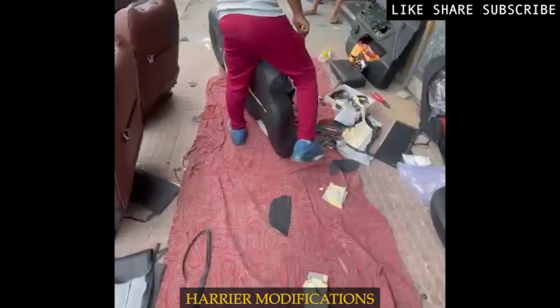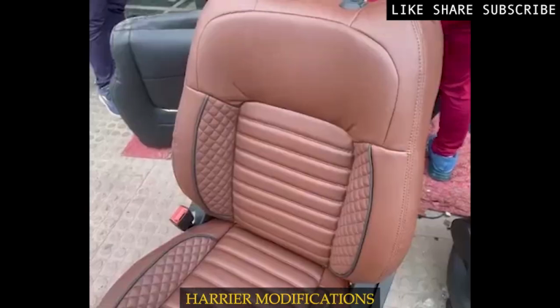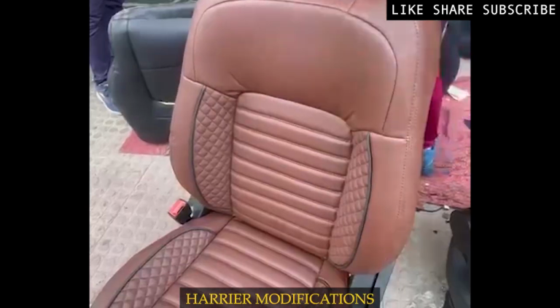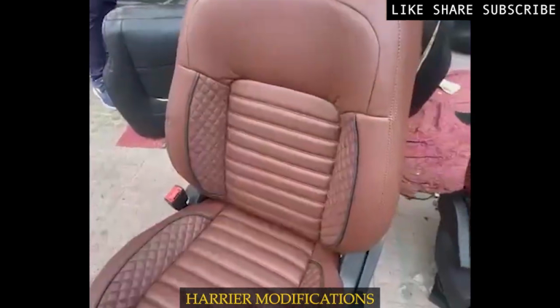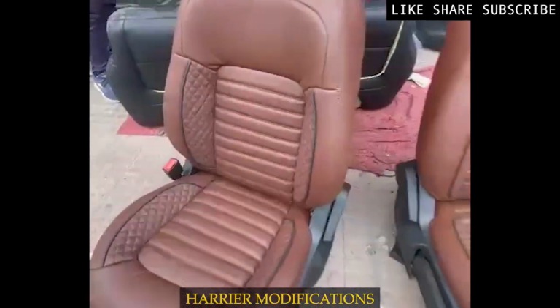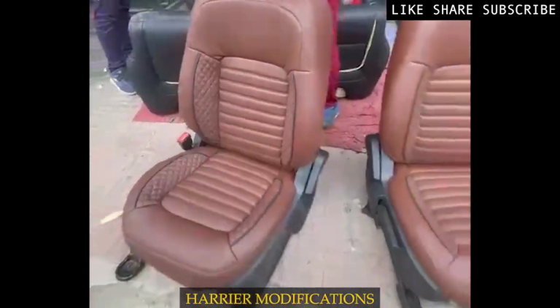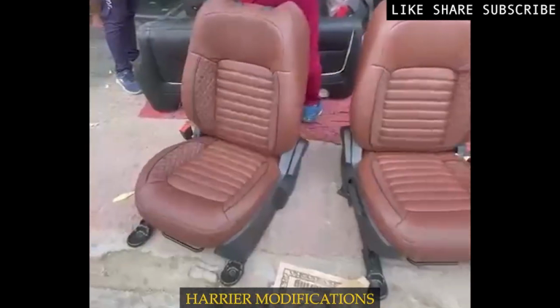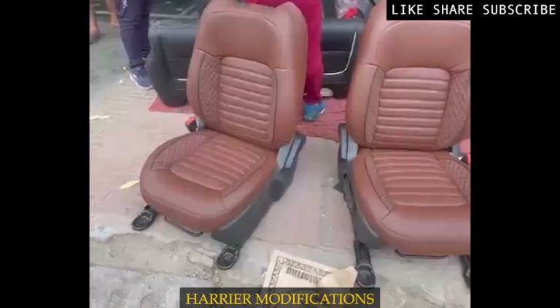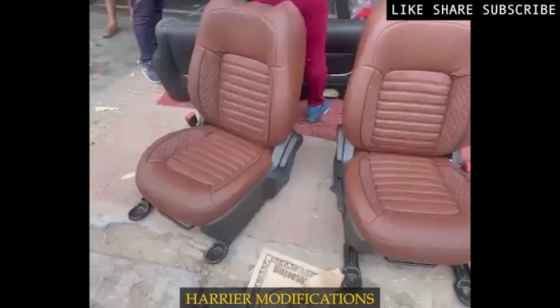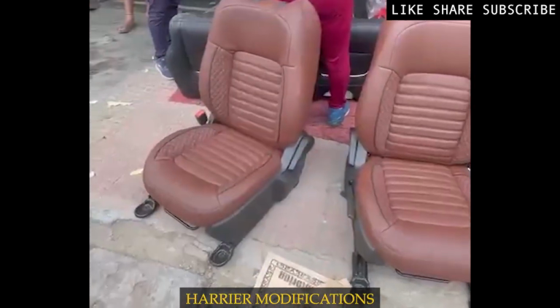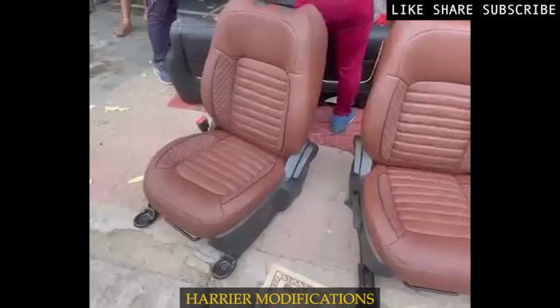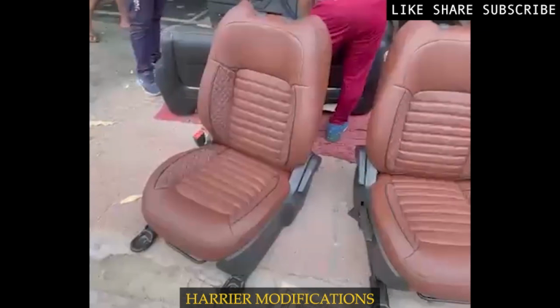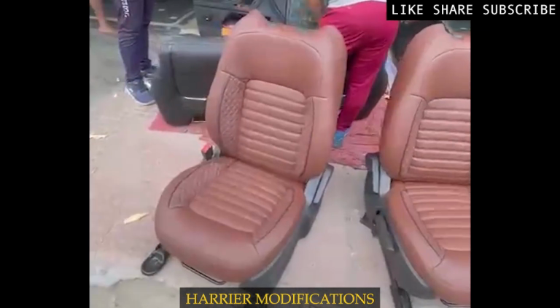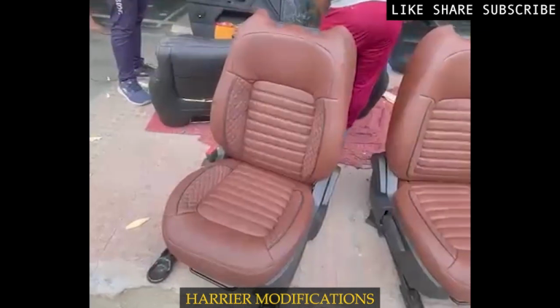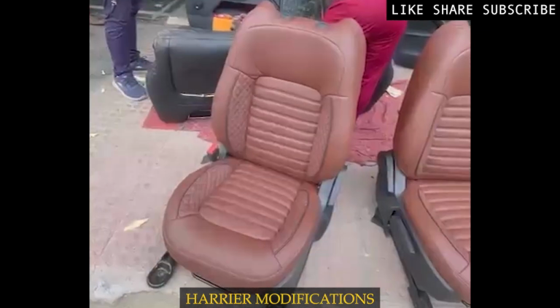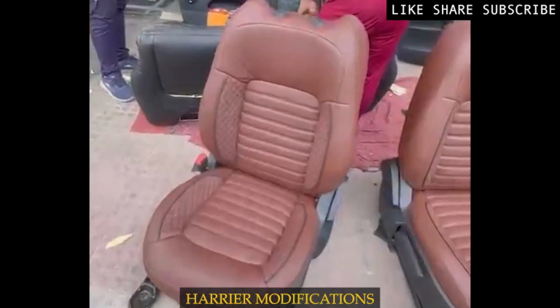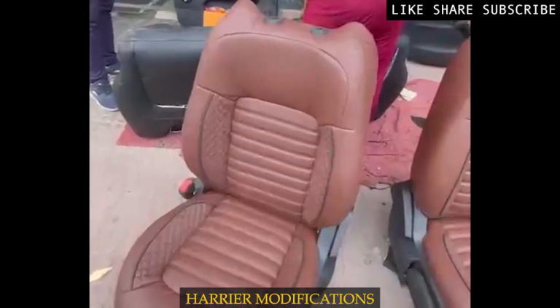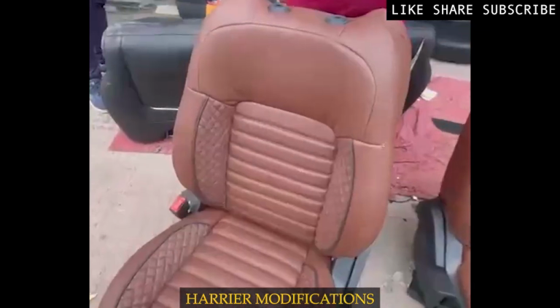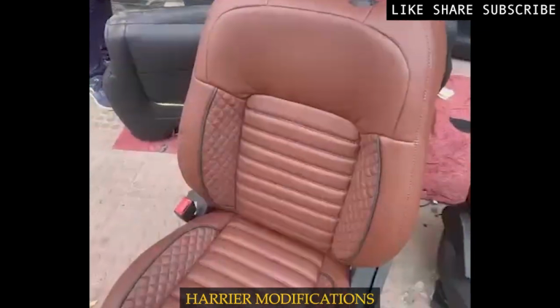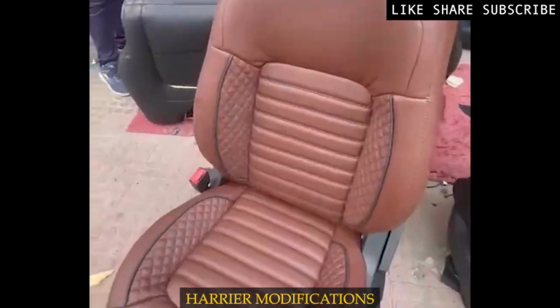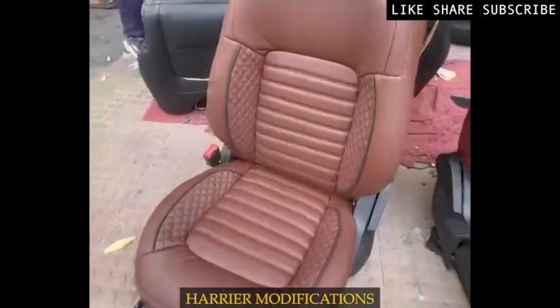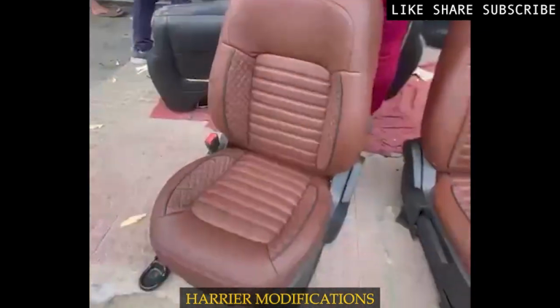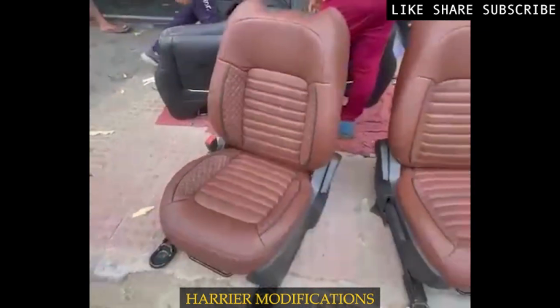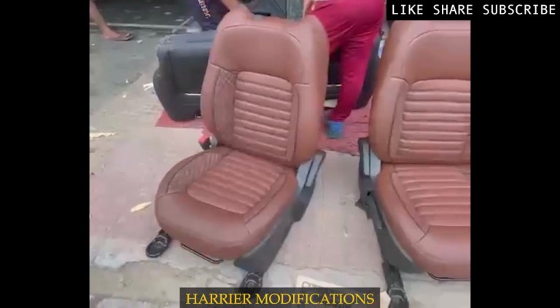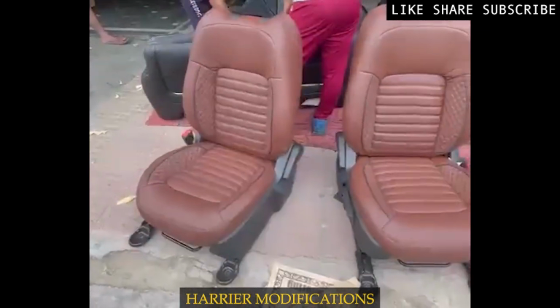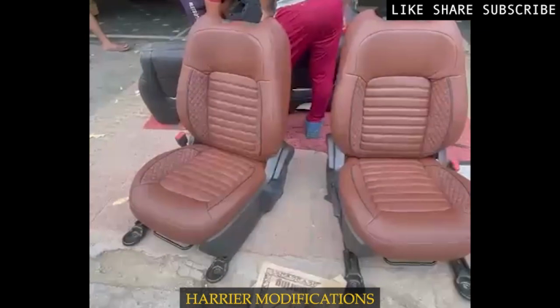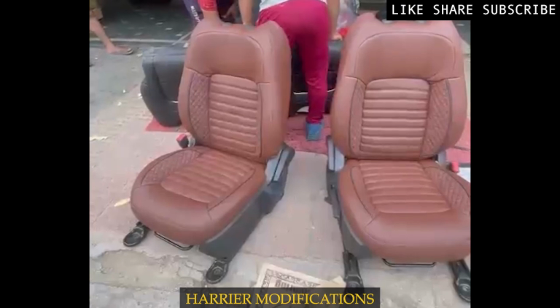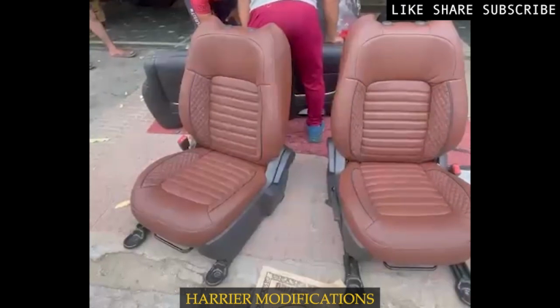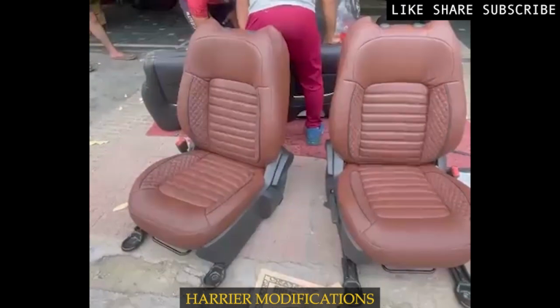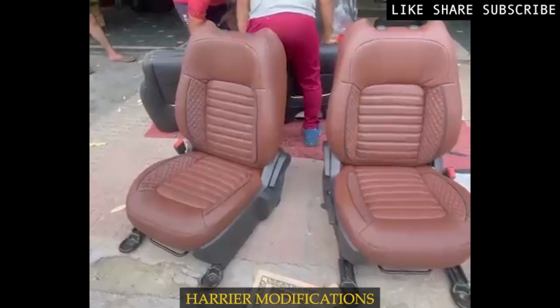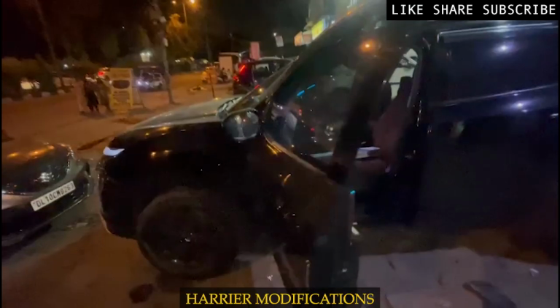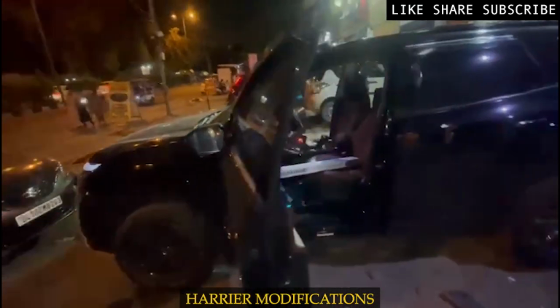The seat covers are now complete. The material used is NEAPA. It is anti-bacterial. The design is an edge cross.